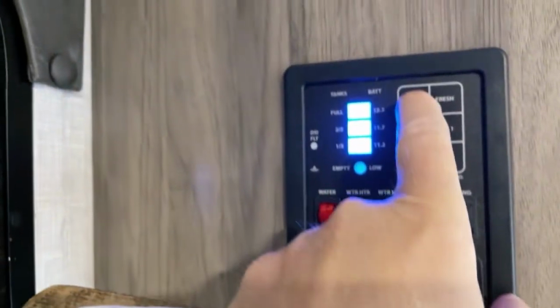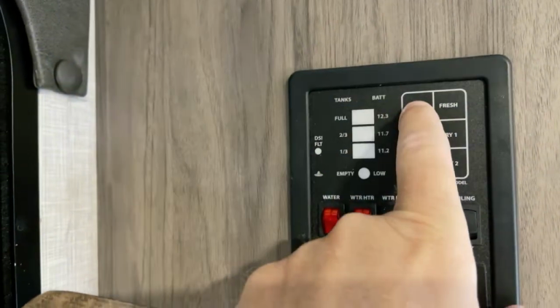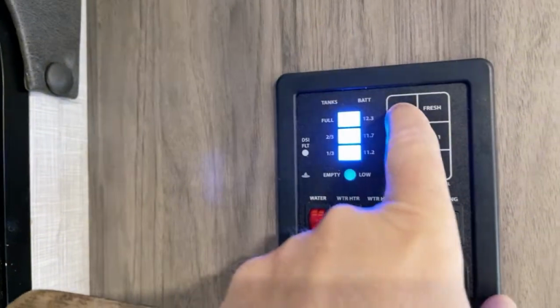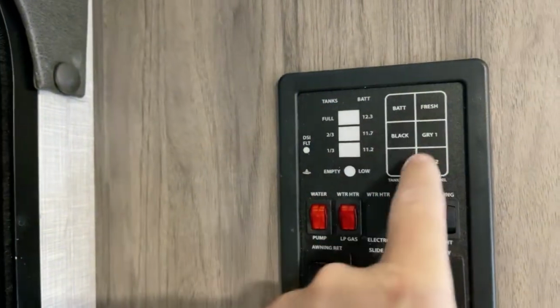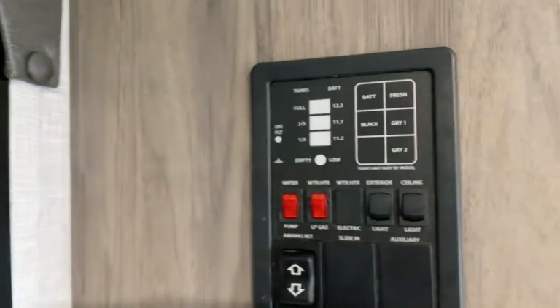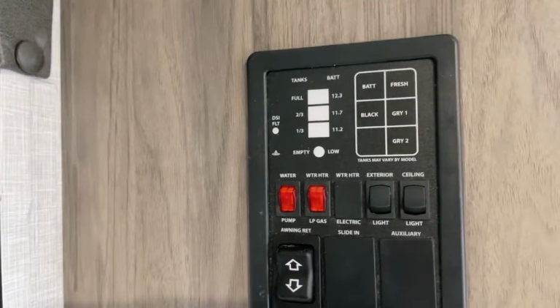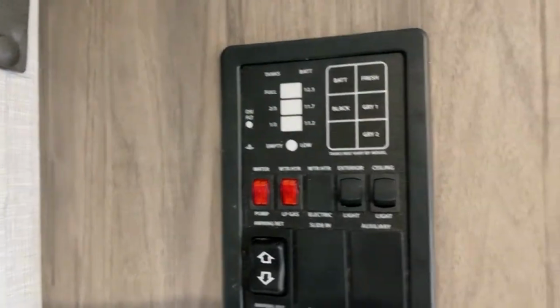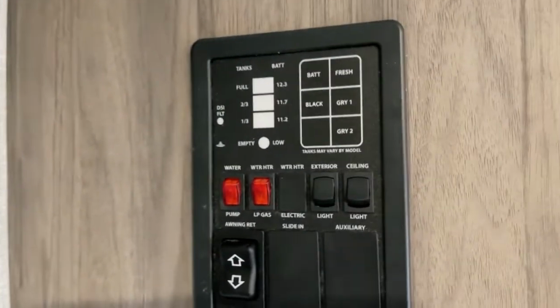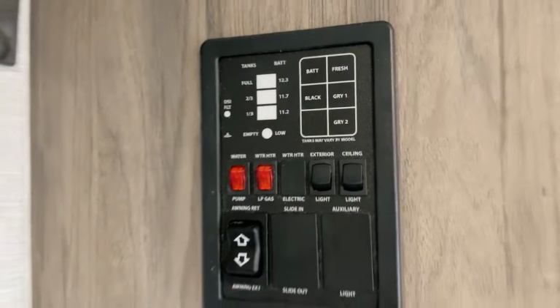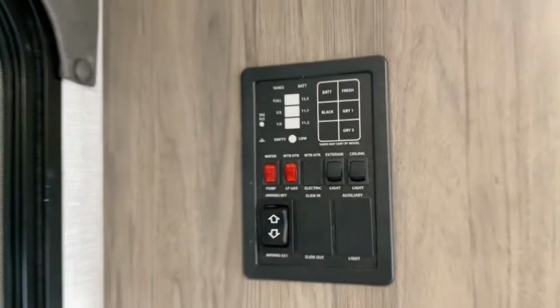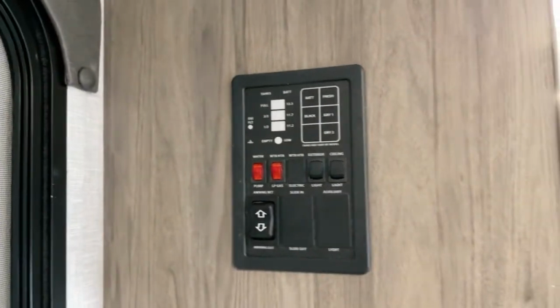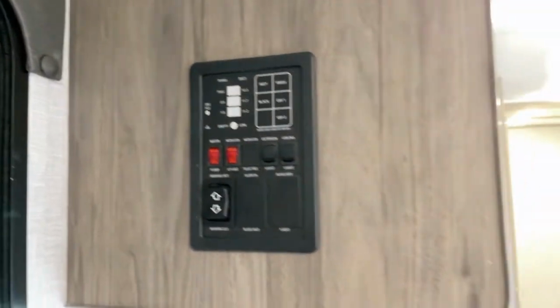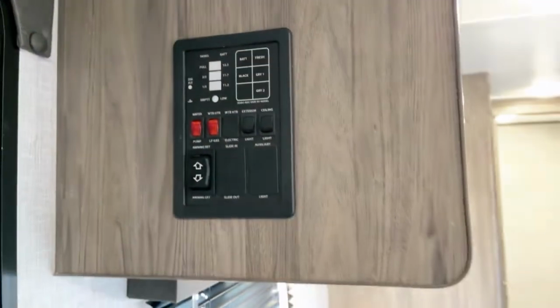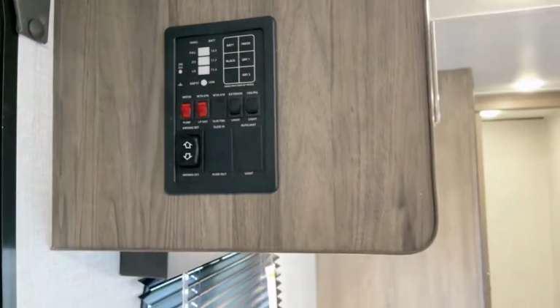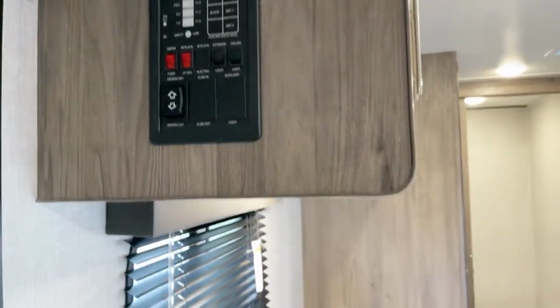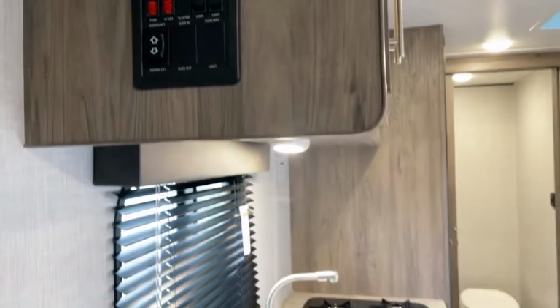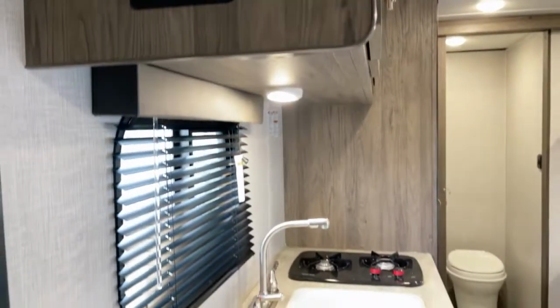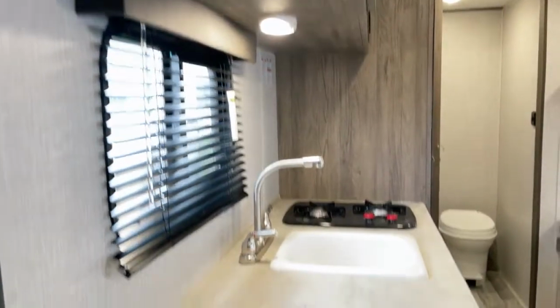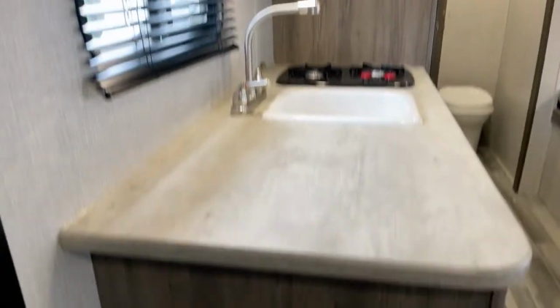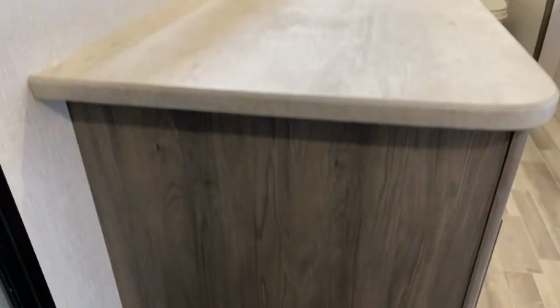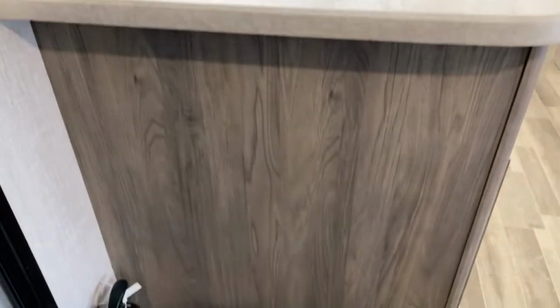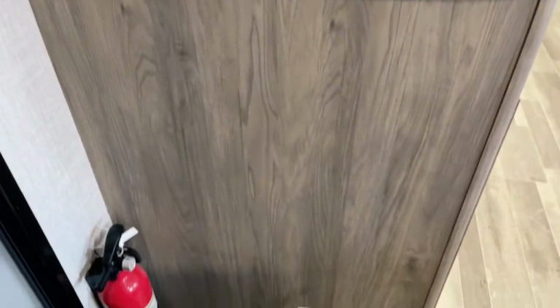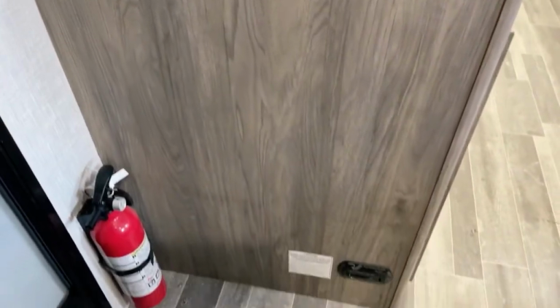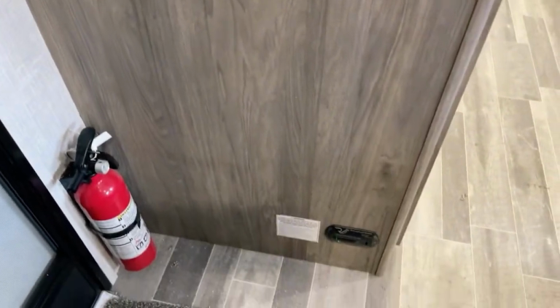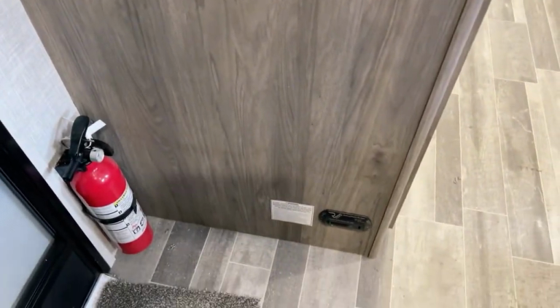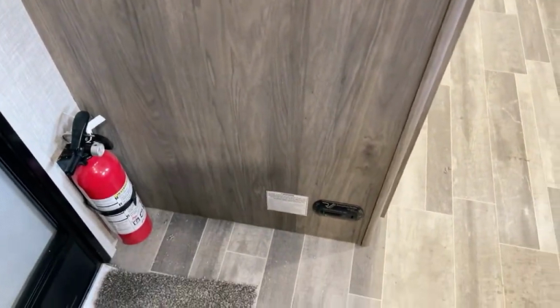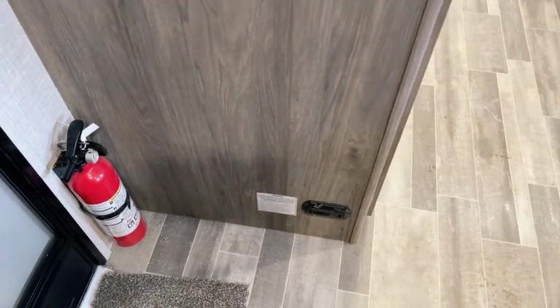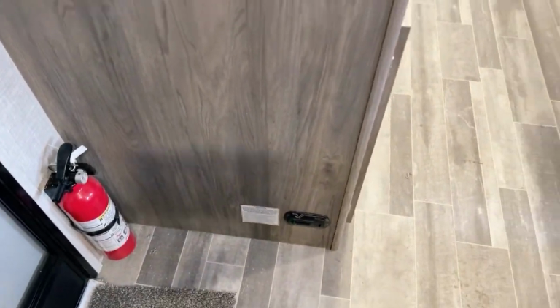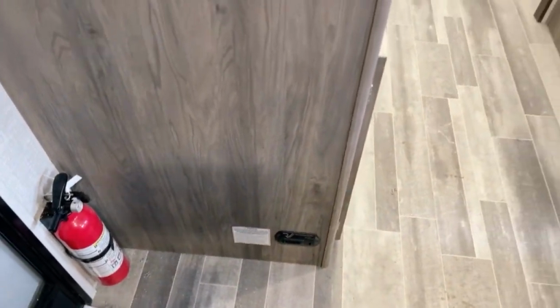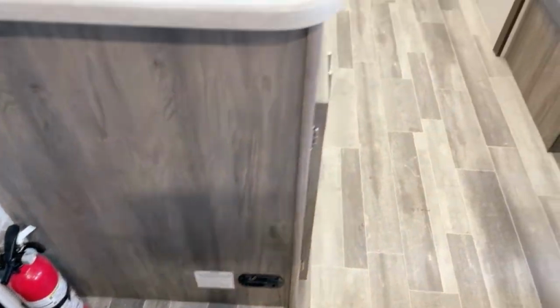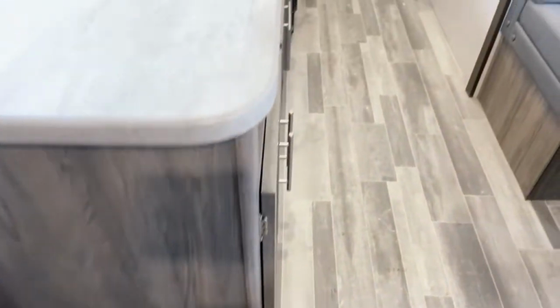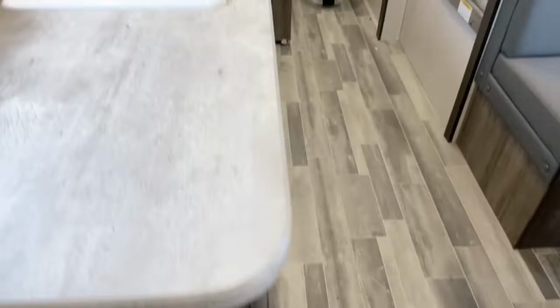This is the systems monitor panel portion where it will indicate your level on both battery, black, fresh, and gray tanks. Down underneath here is your safety equipment — you have the fire extinguisher as well as the safety detector mounted right below there.